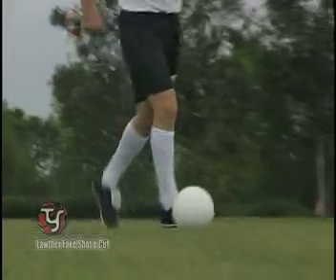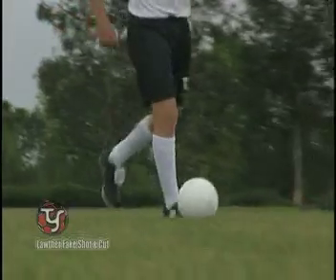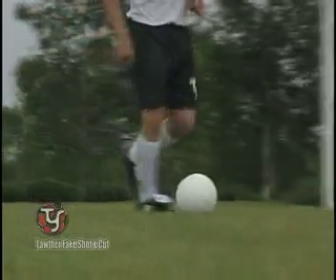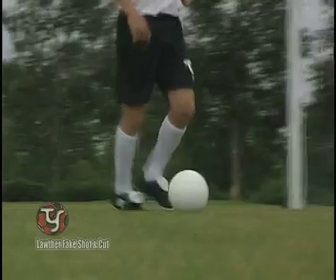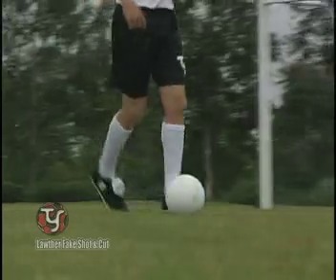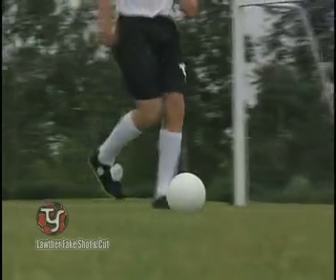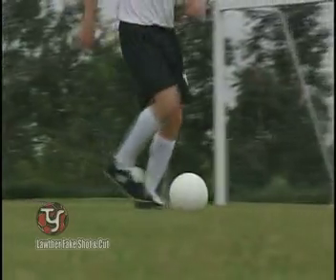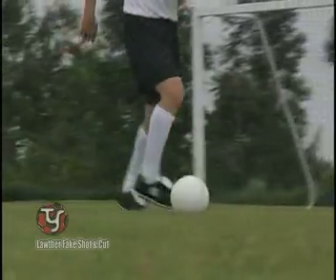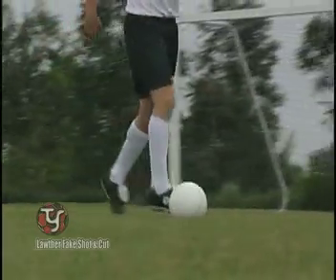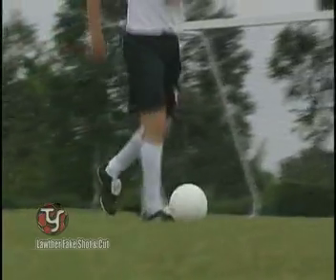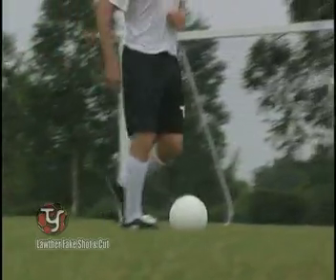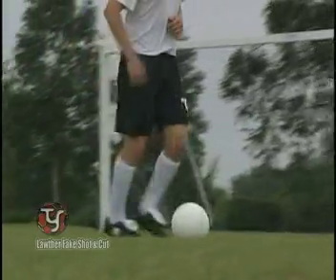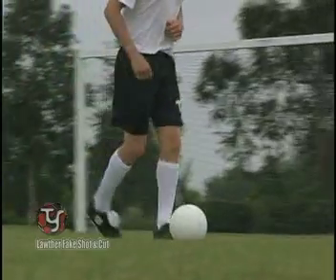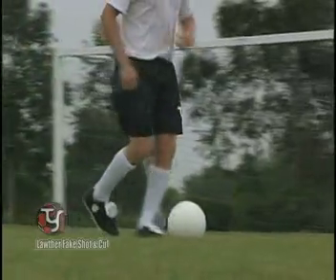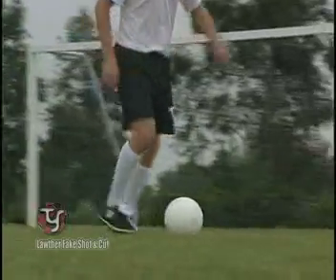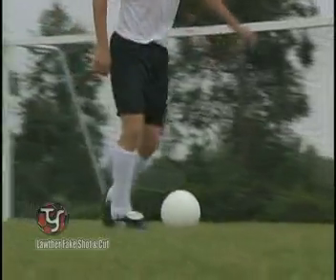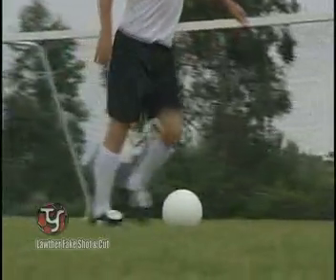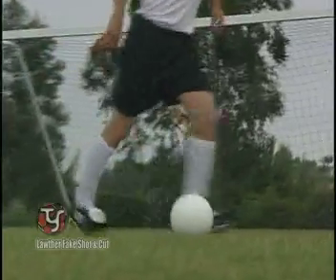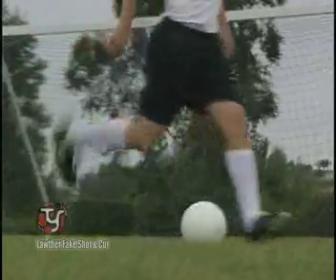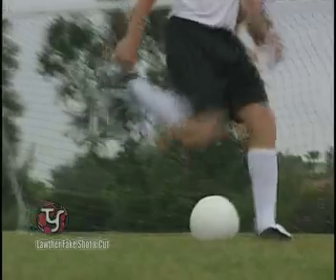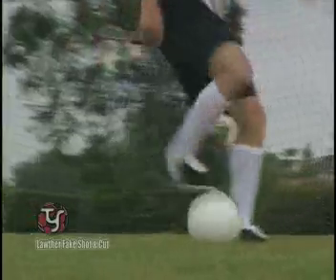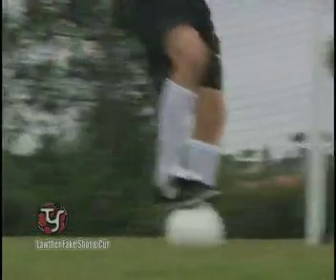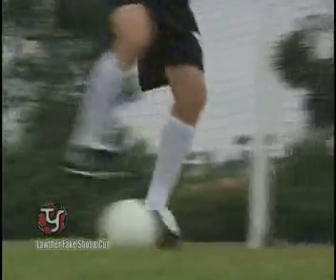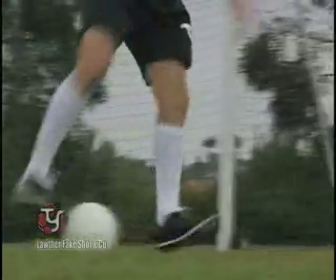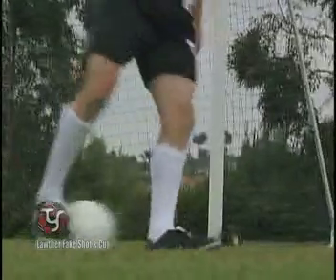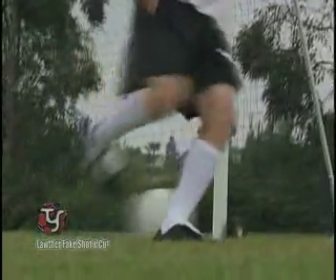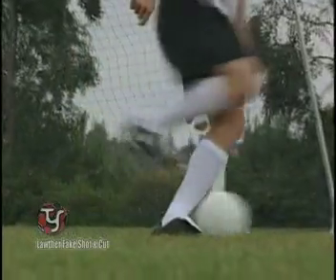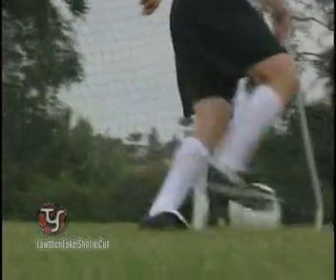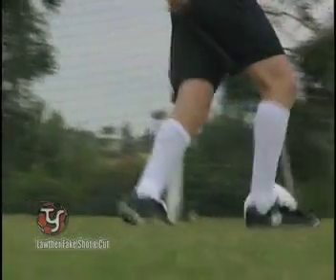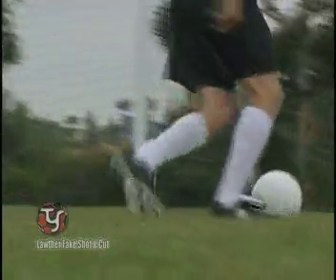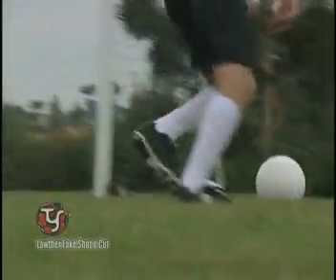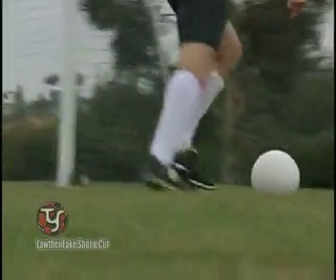While dribbling, keep the ball within playing distance so that when you fake to kick, your body is slightly over the ball, giving you the balance needed to cut and change direction.